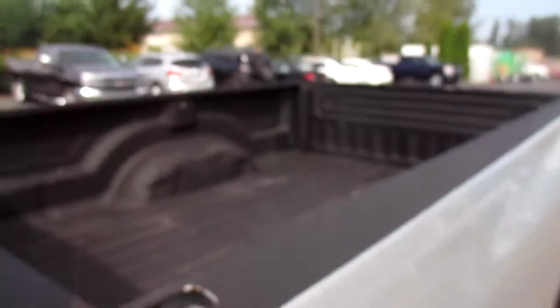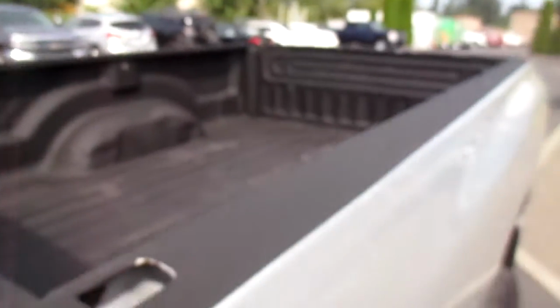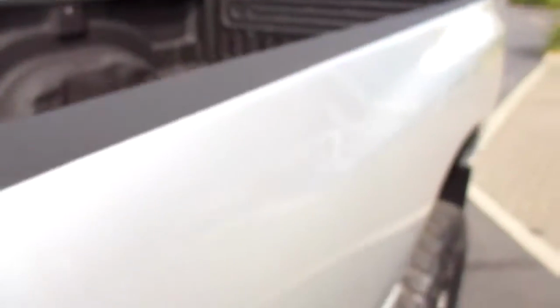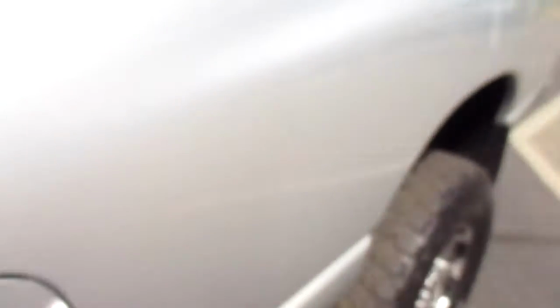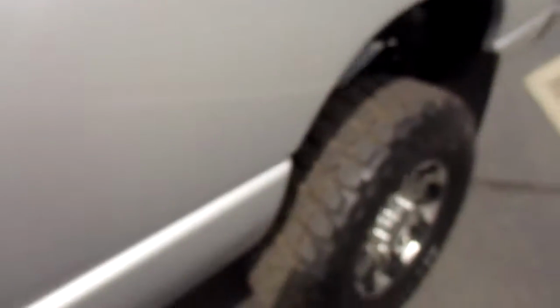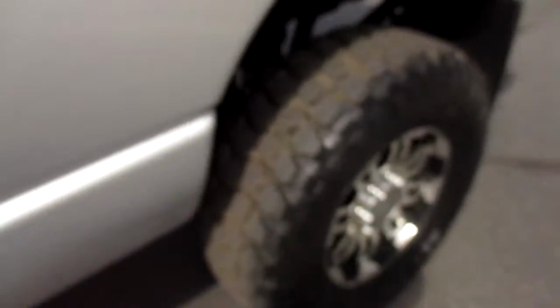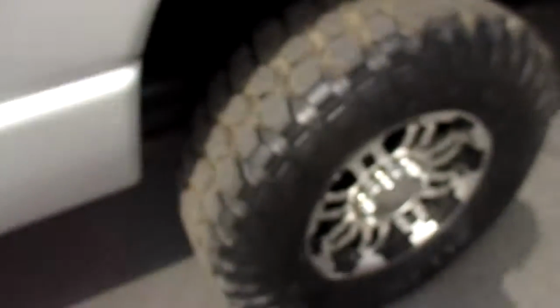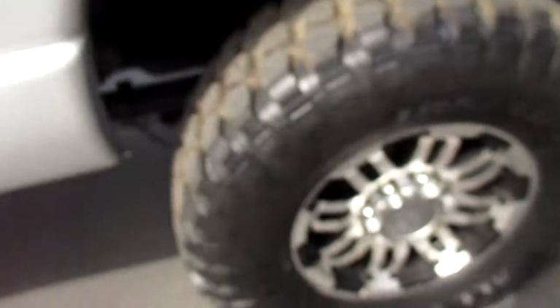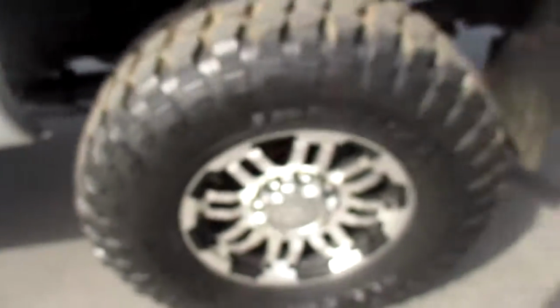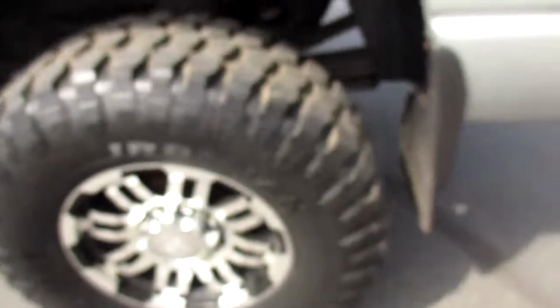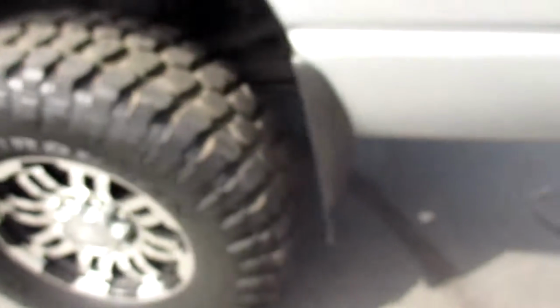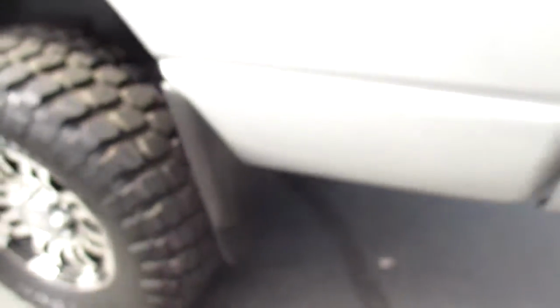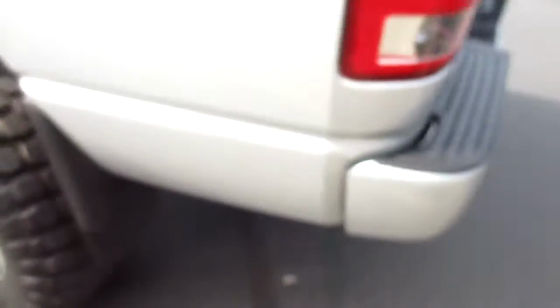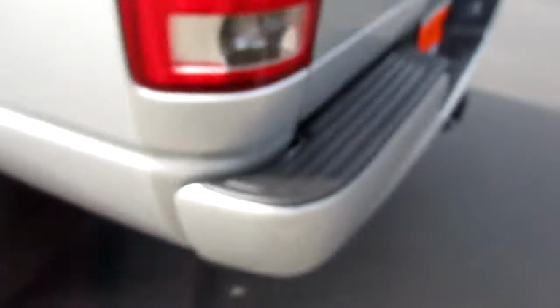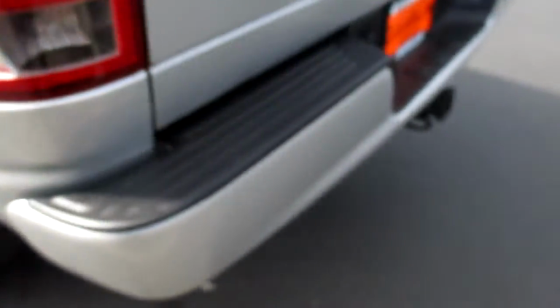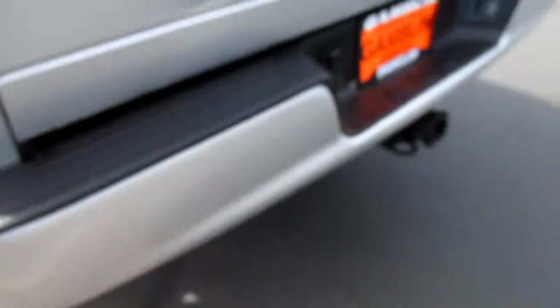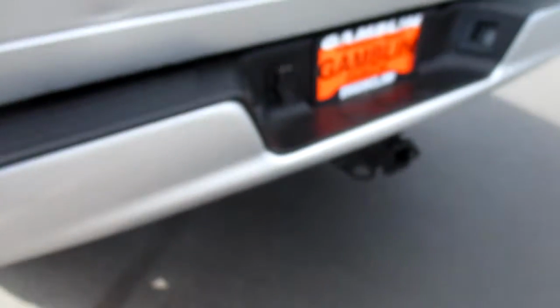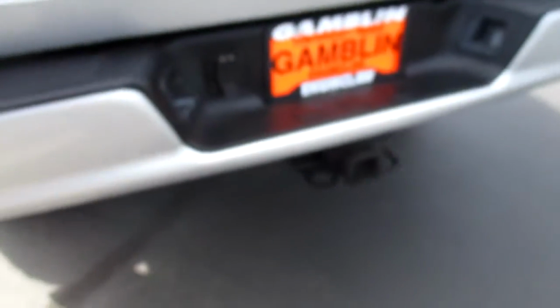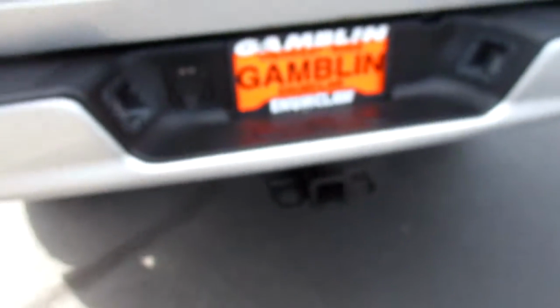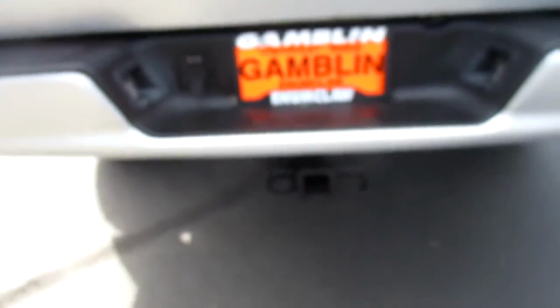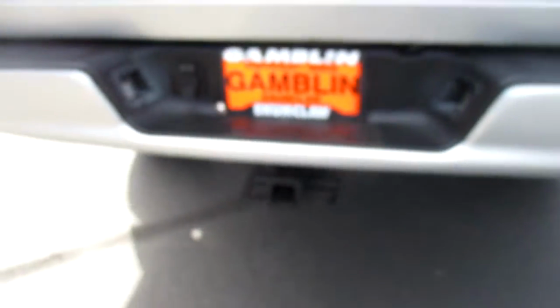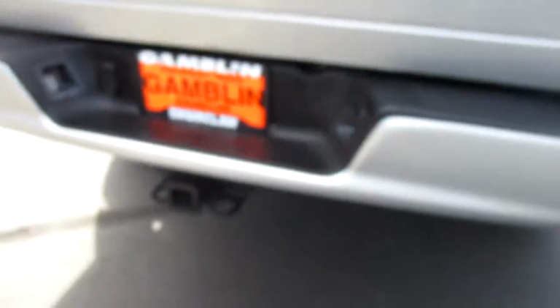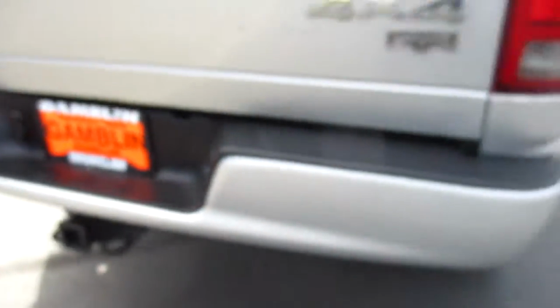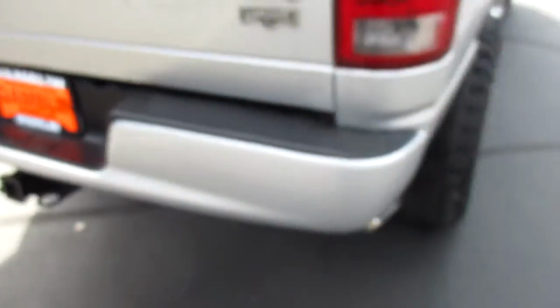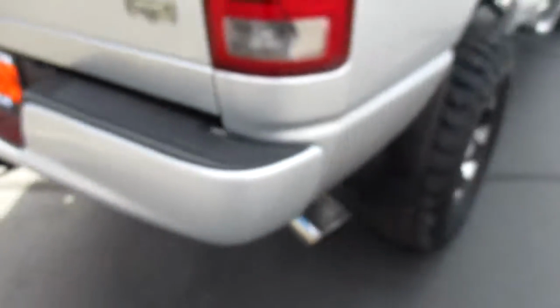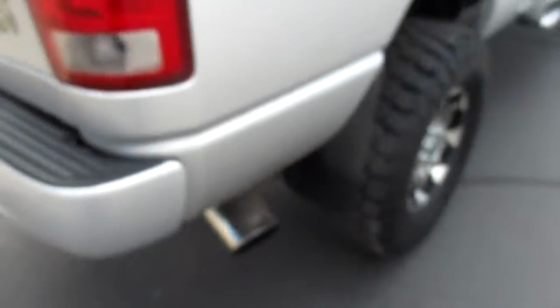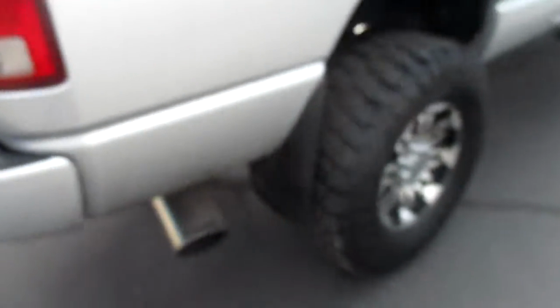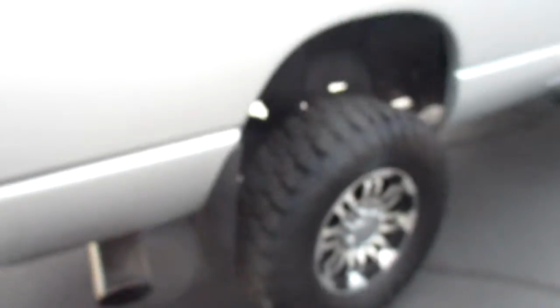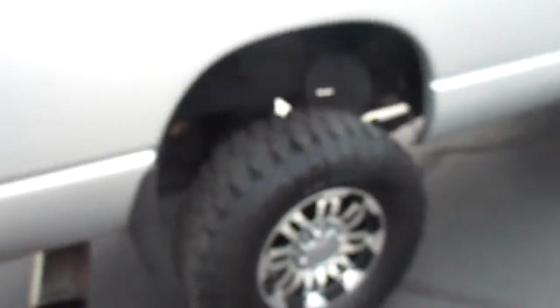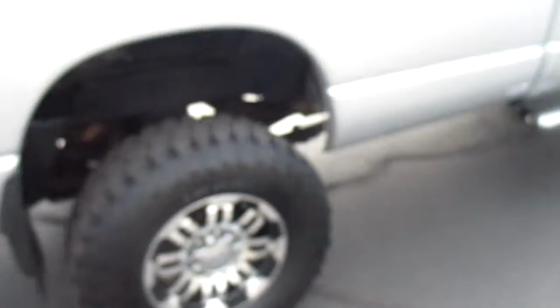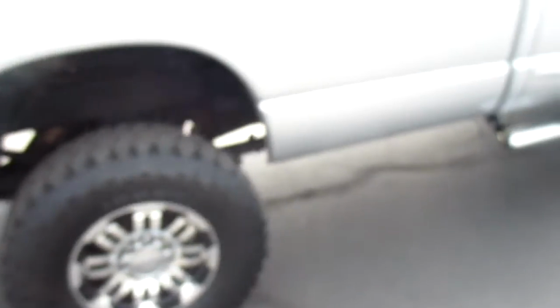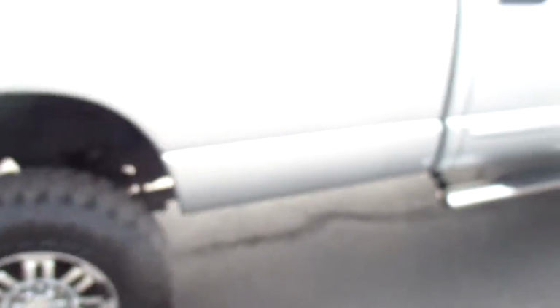Bed liner in the back. Take a look at the tires again — it's got trailing gear for whatever you want, and it's got a little bit of lift.